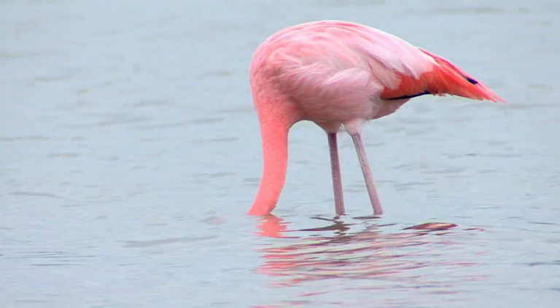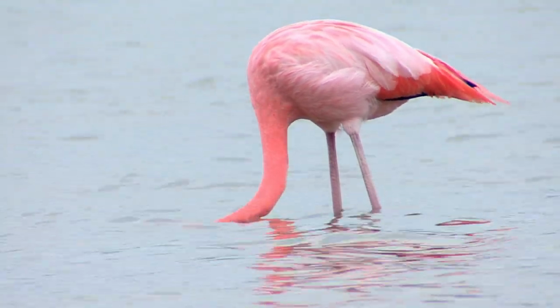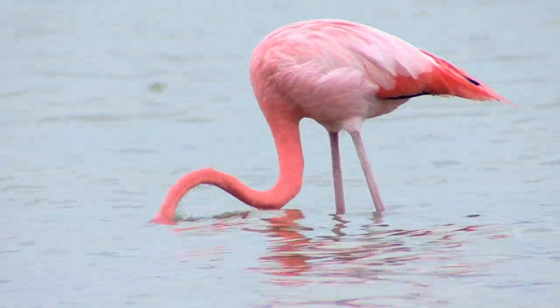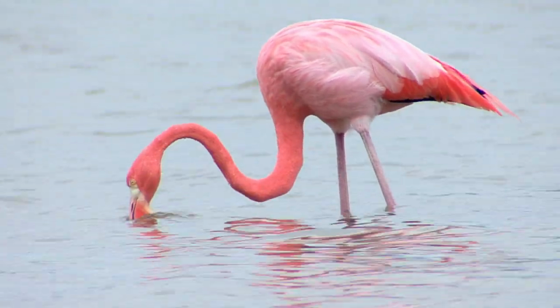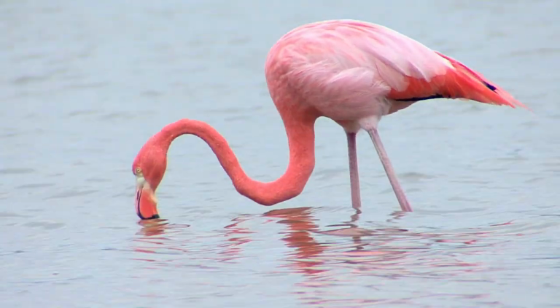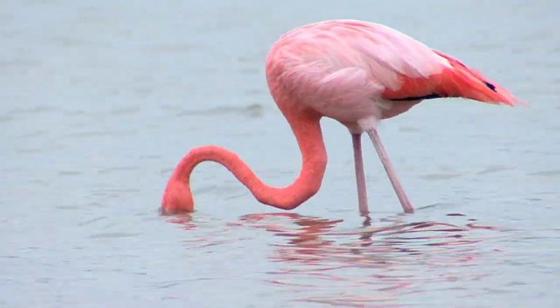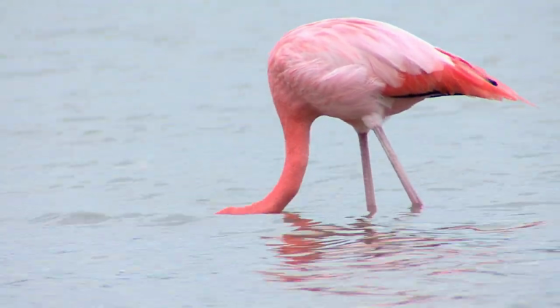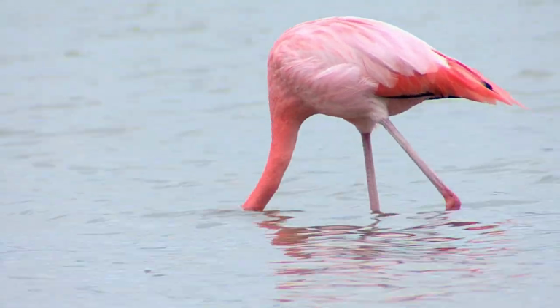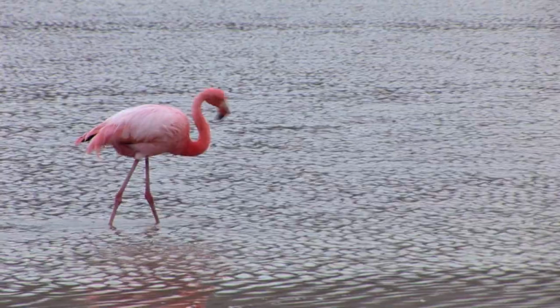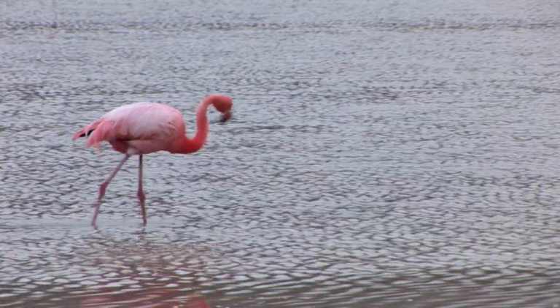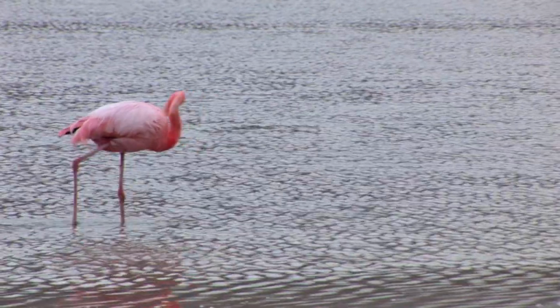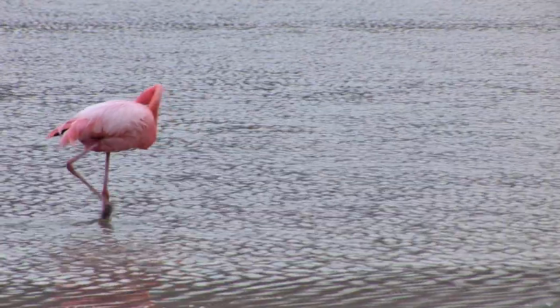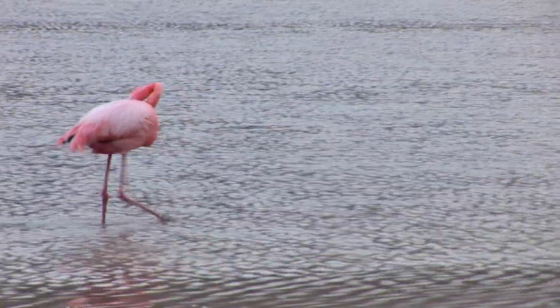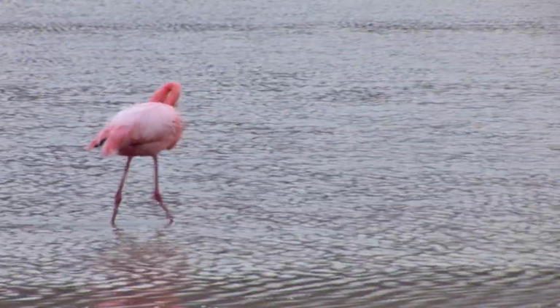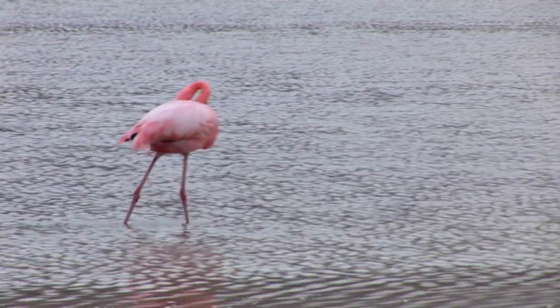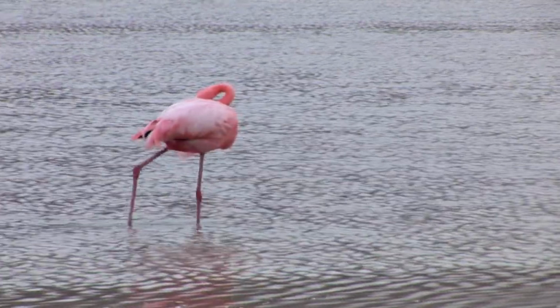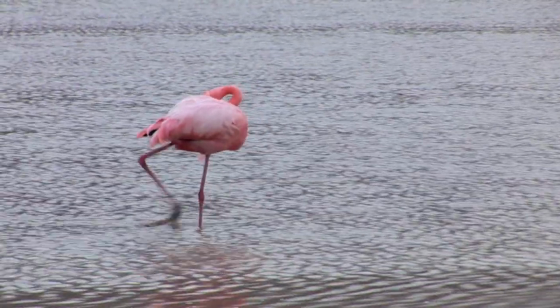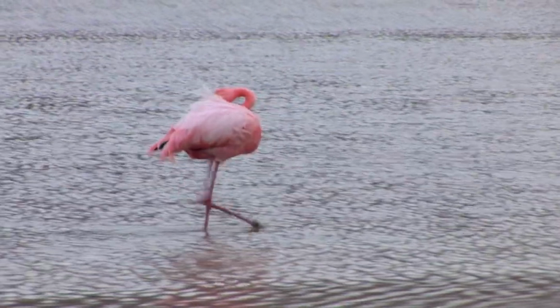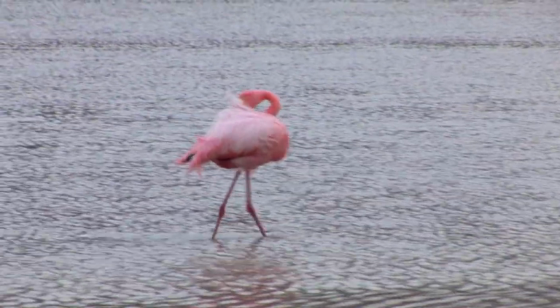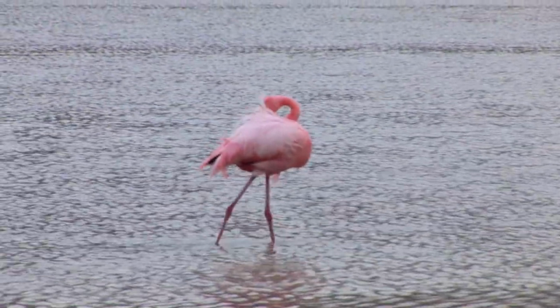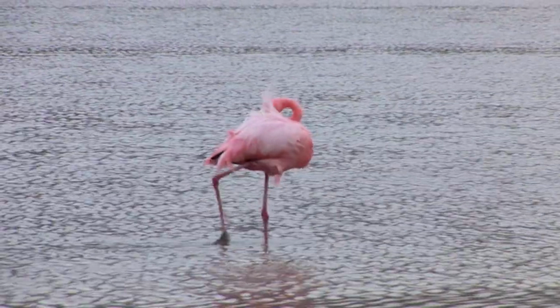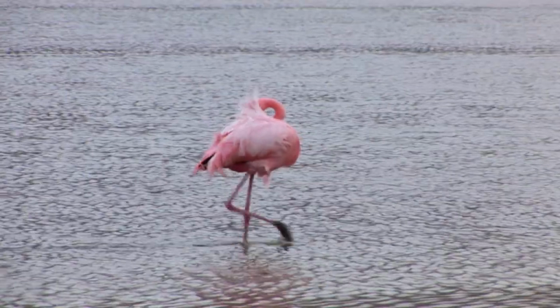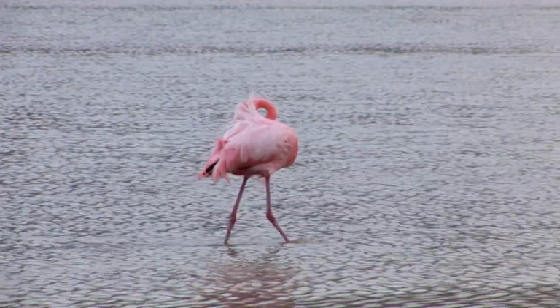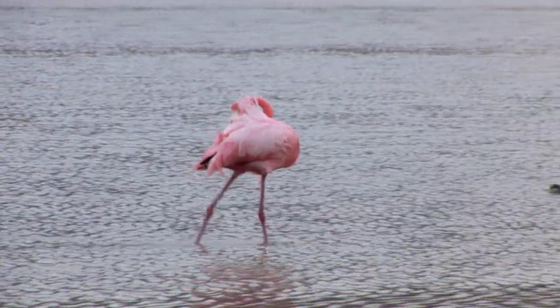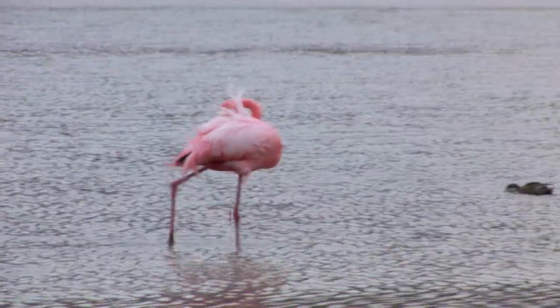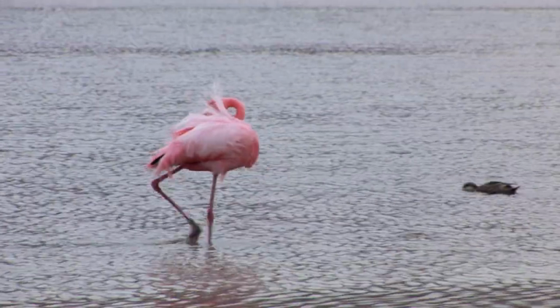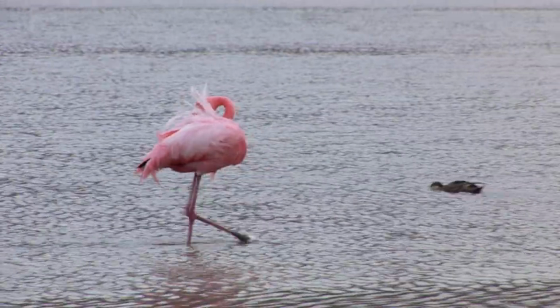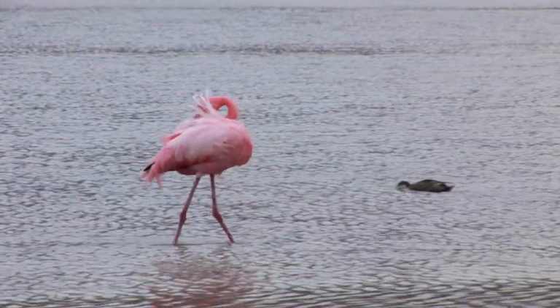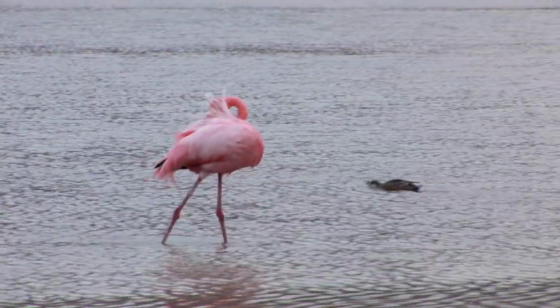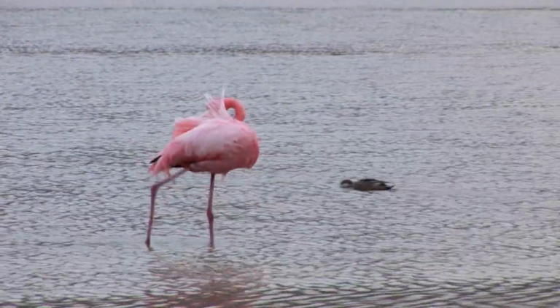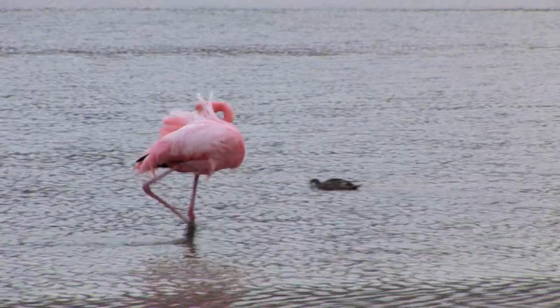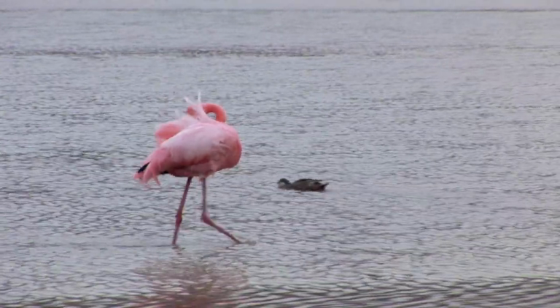And that's not all they use their beaks for. This flamingo is very thoroughly primping its plumage to stay fluffy and bright, probably getting ready for a date.